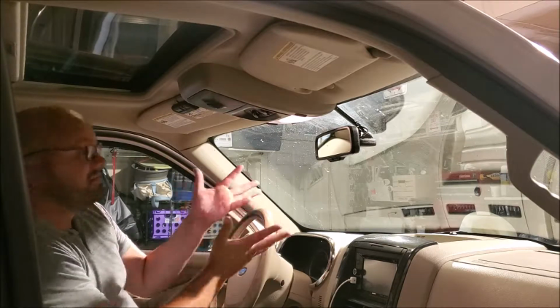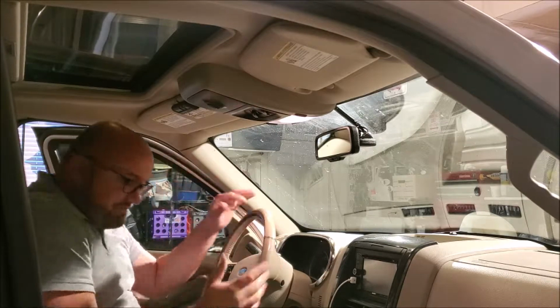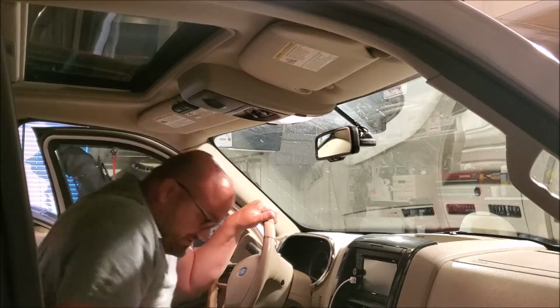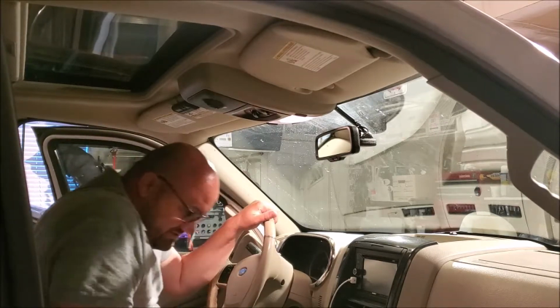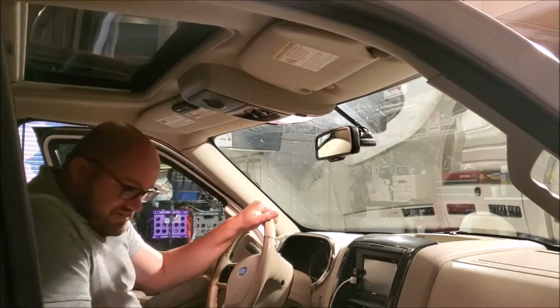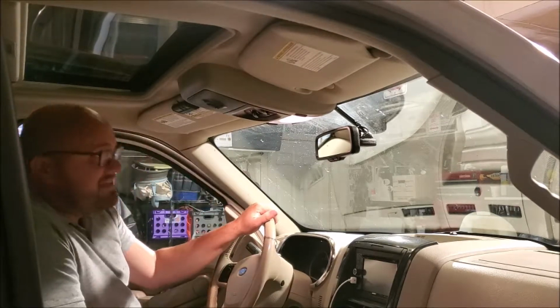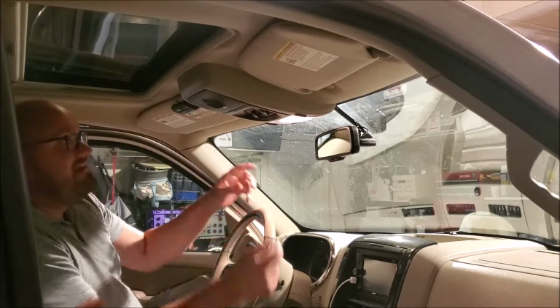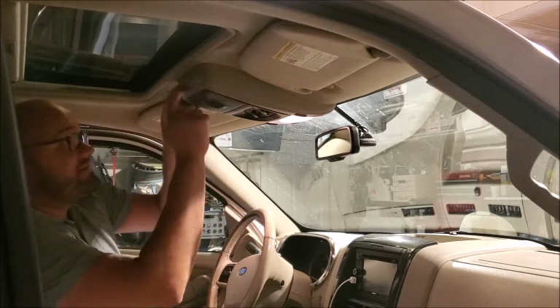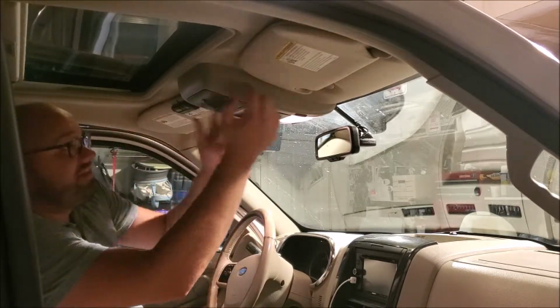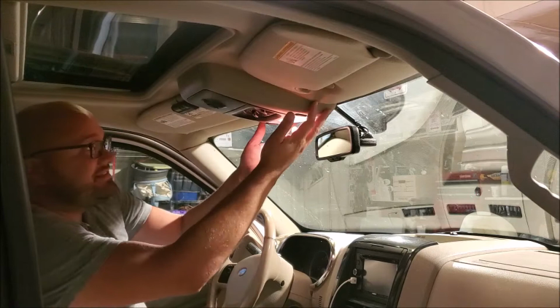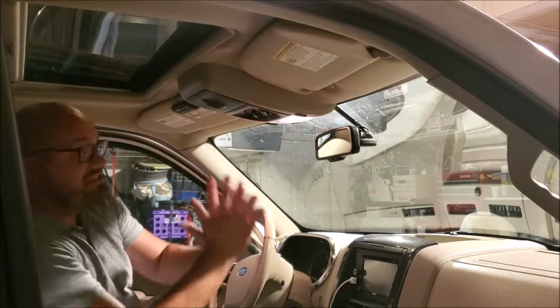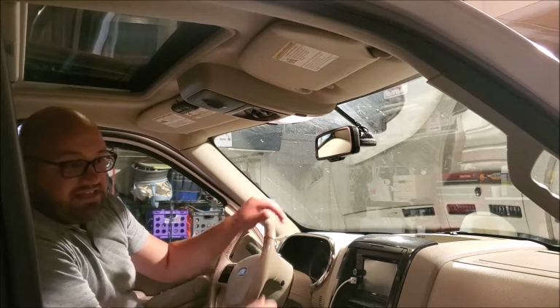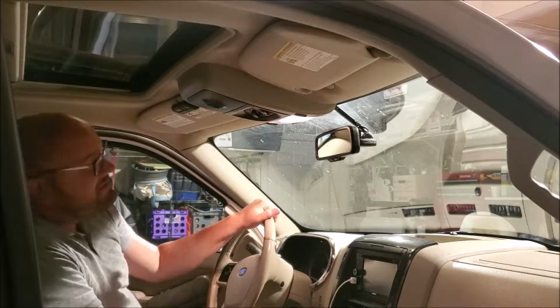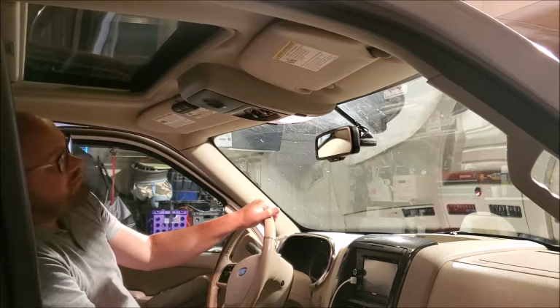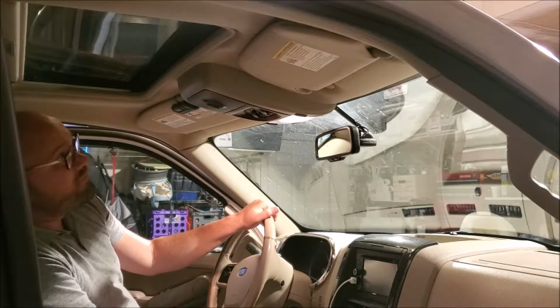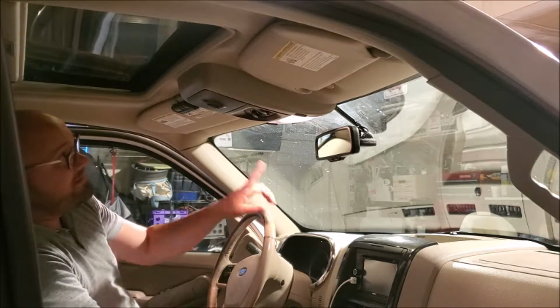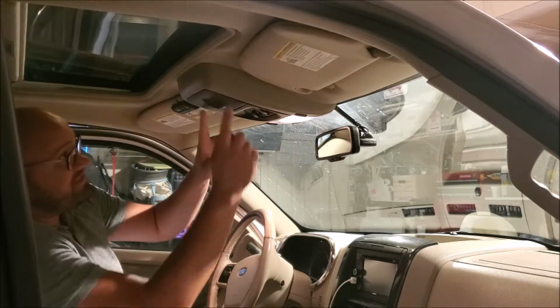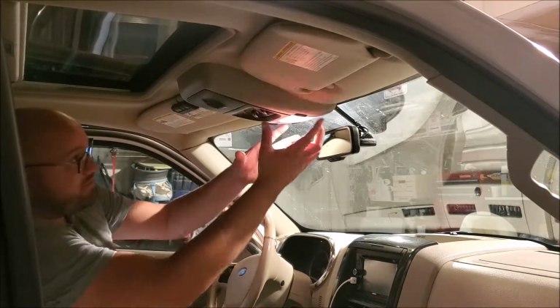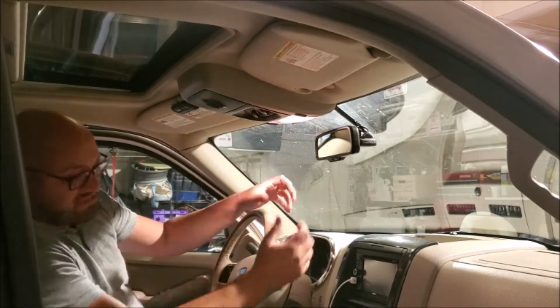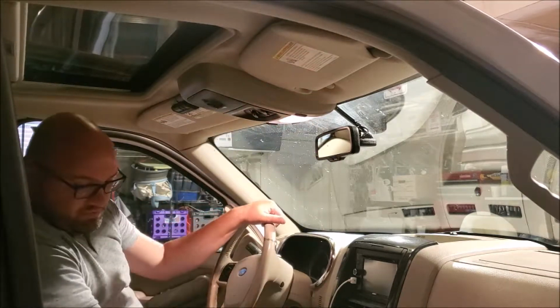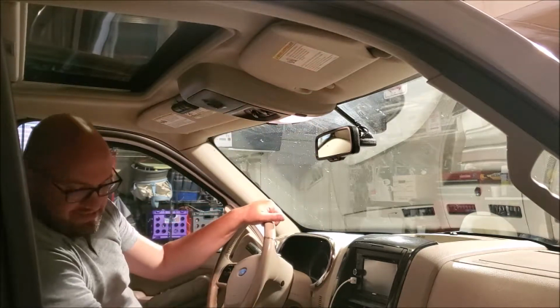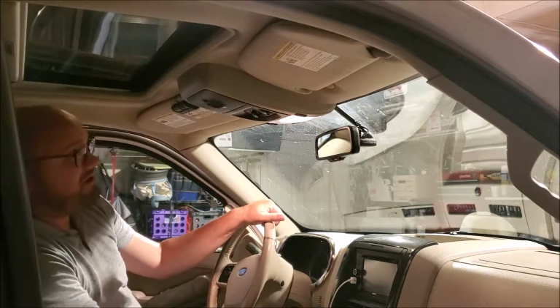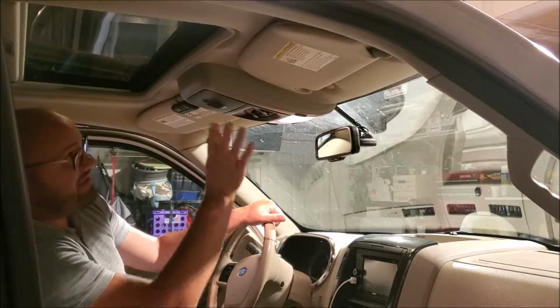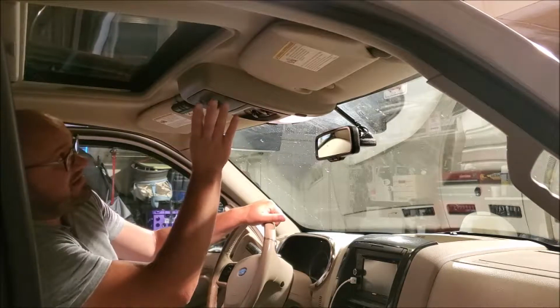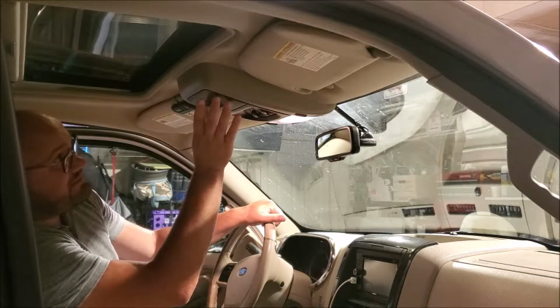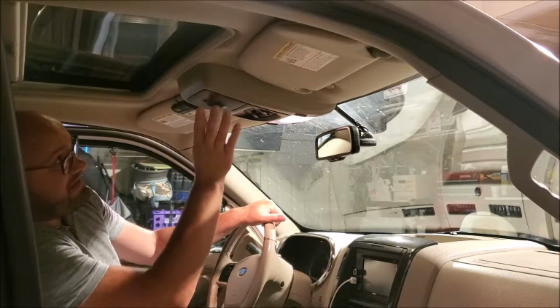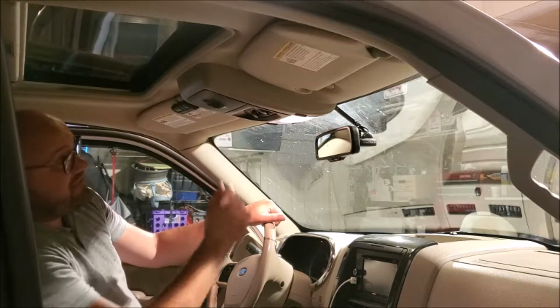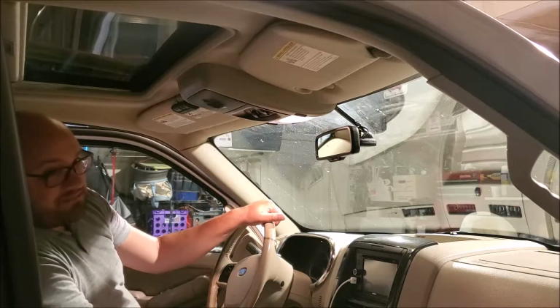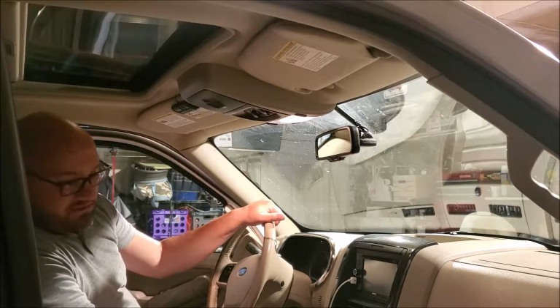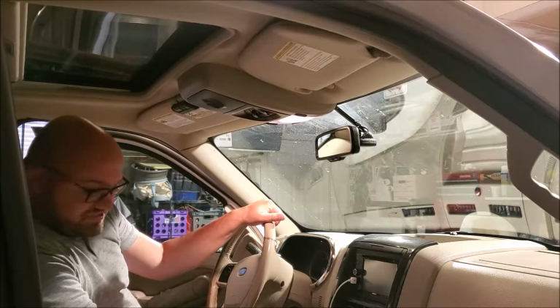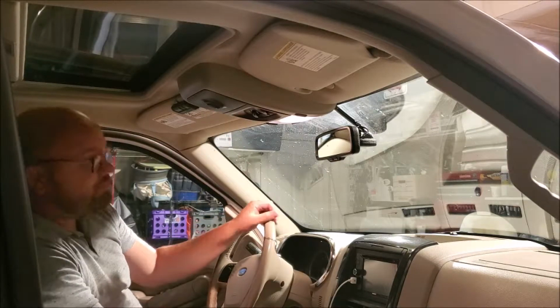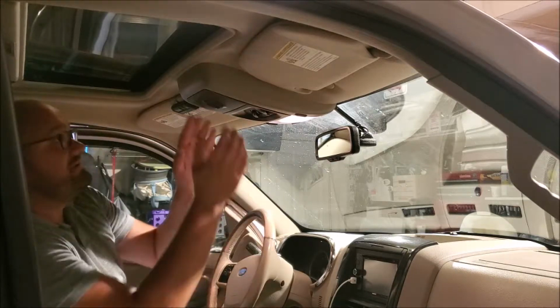I've been doing some research and reading and I believe this is just held in with four clips in each corner that we just have to pull straight down on, and then the actual button itself that comes out is just a couple Torx bits.